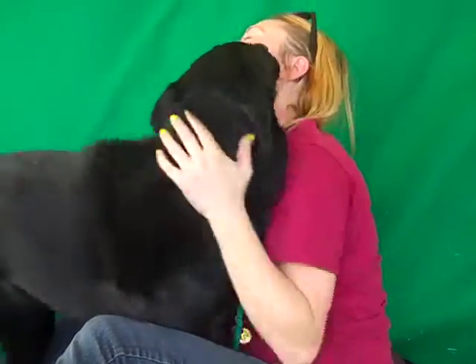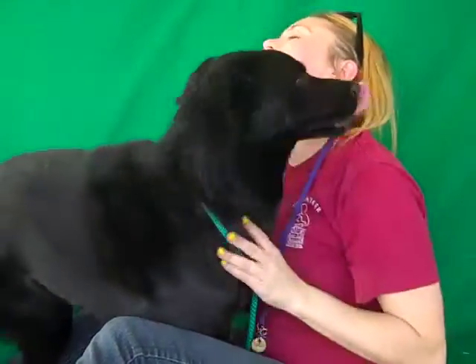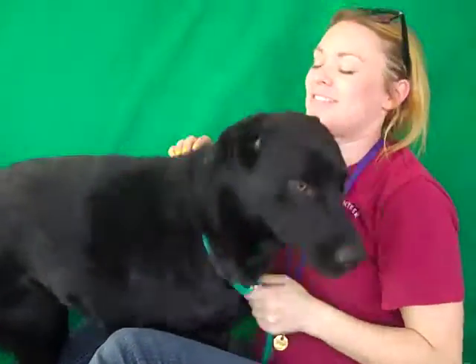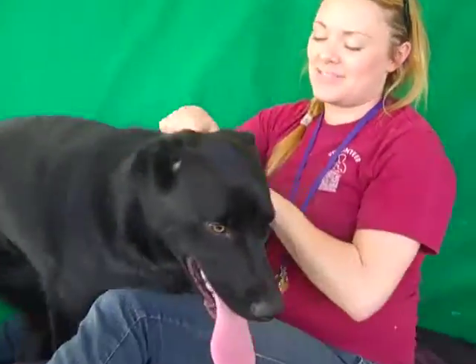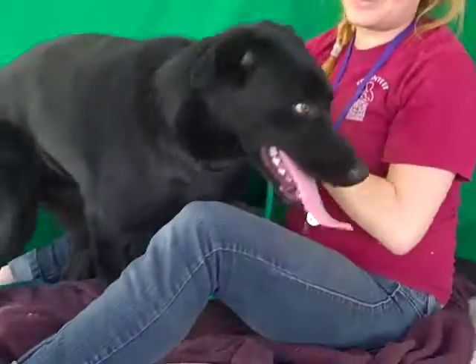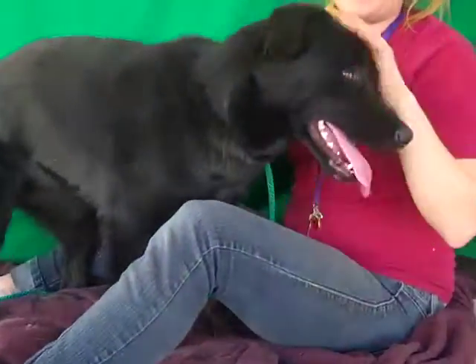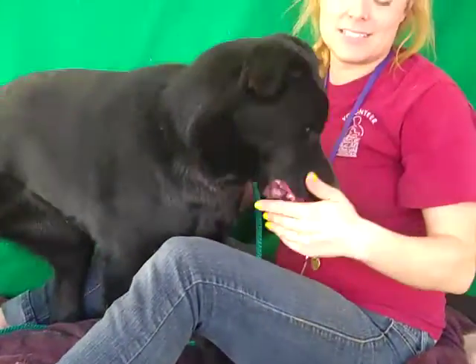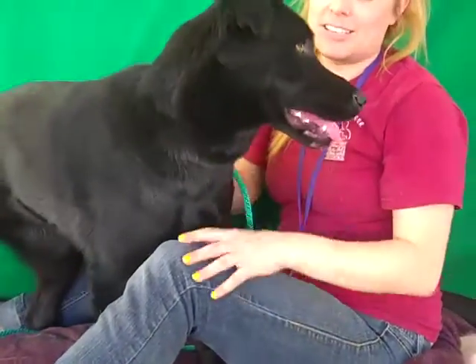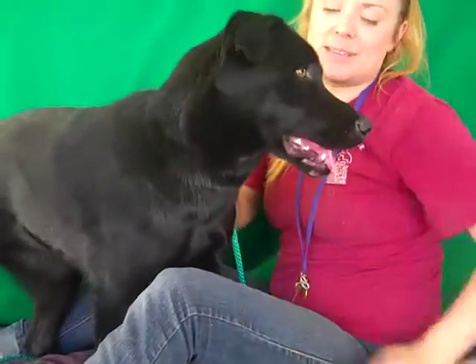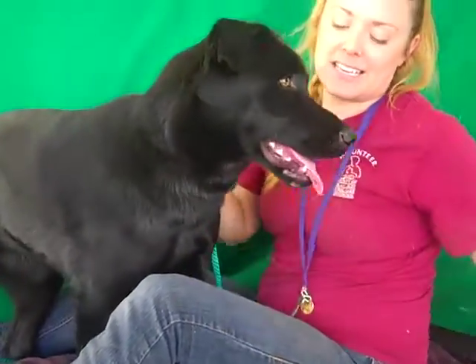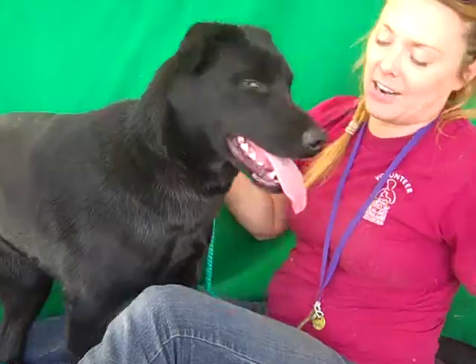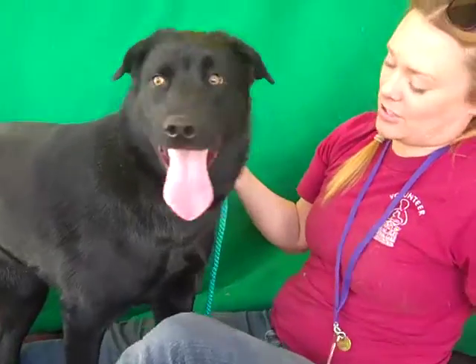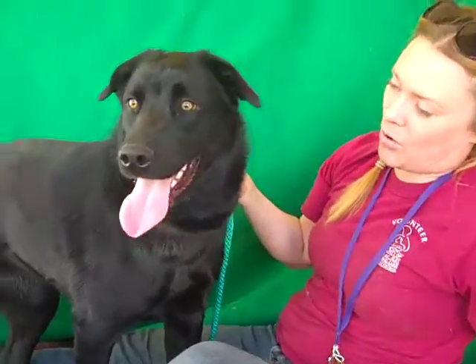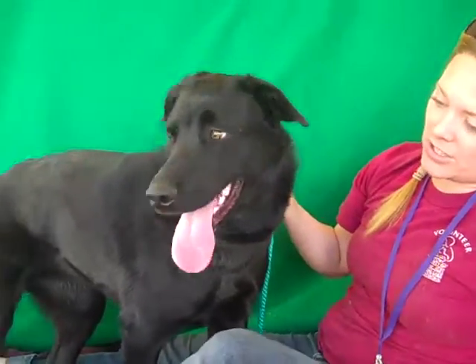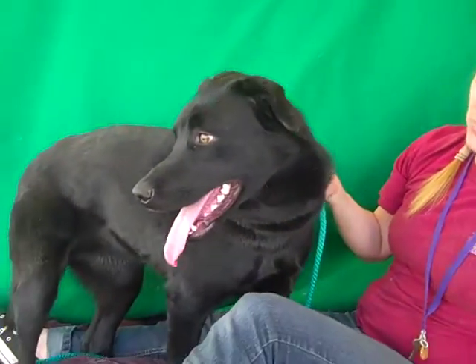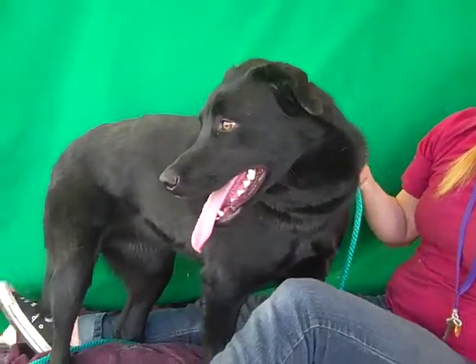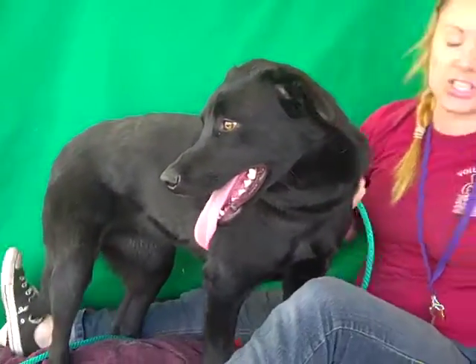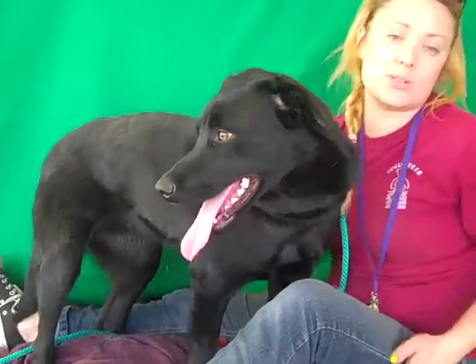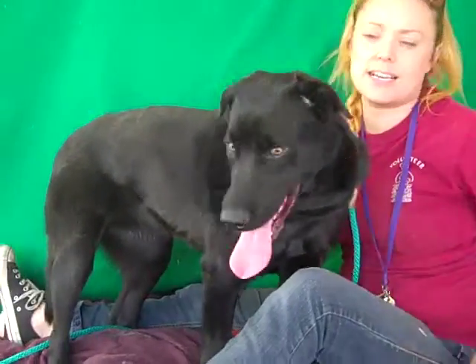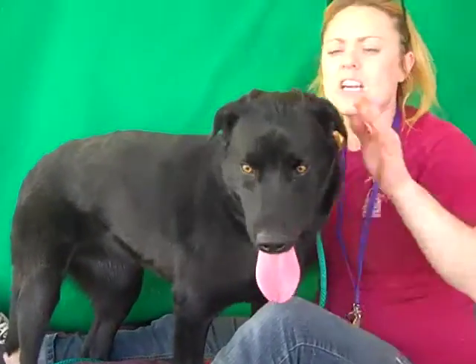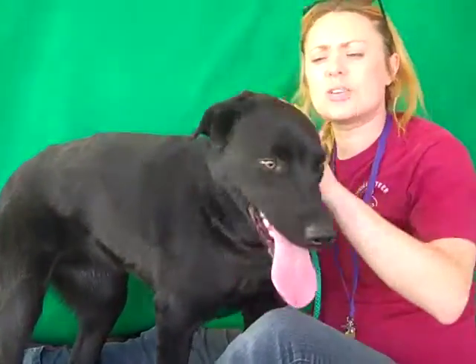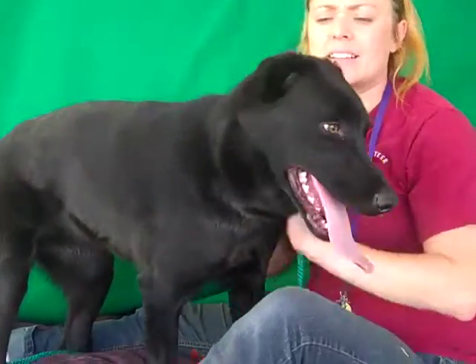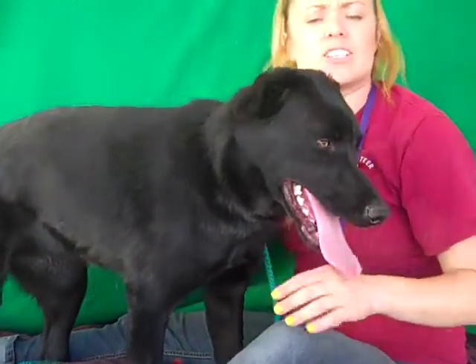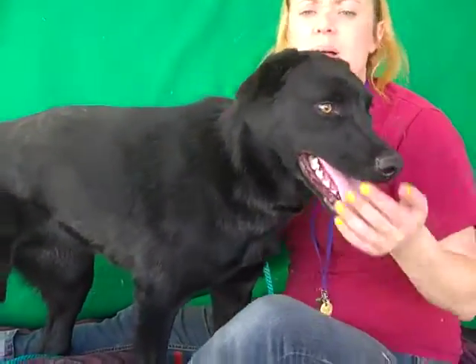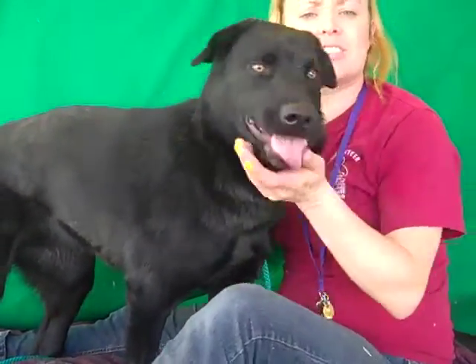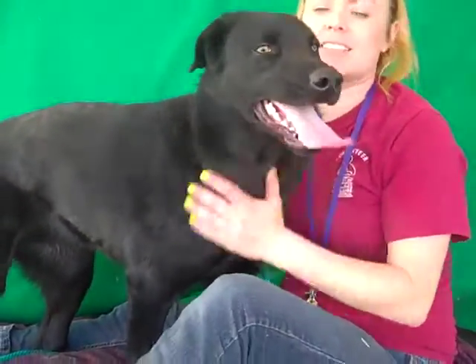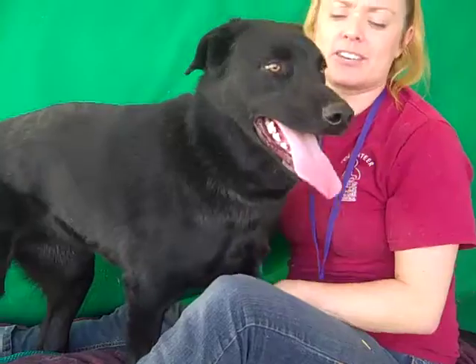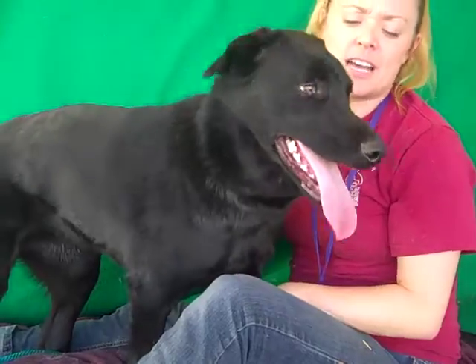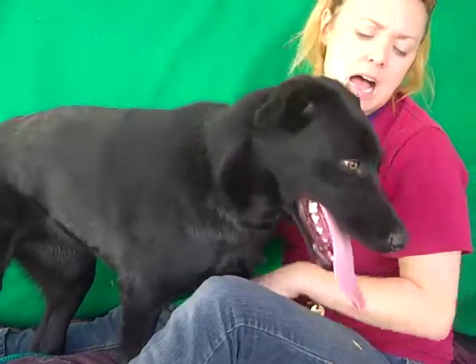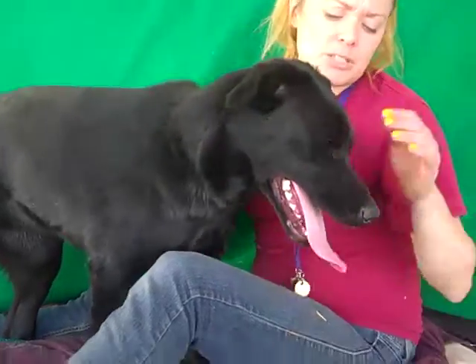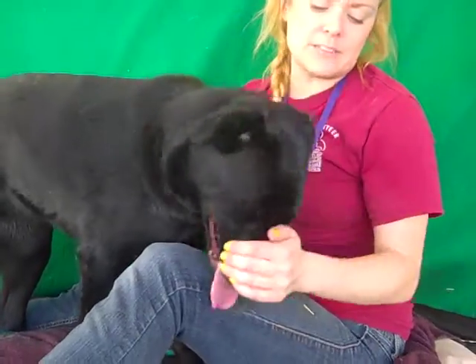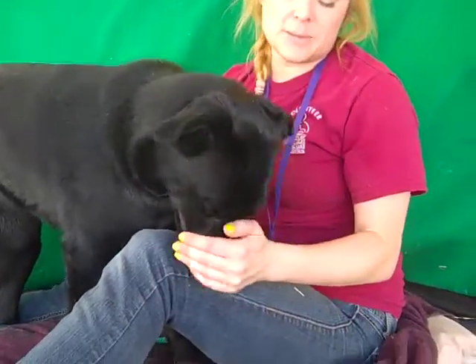This sweet puppy has definitely been taken care of — she's gorgeous and in really good condition. She knows it! She's okay on the leash; she's a puppy with some energy, so she definitely needs to be in an active home.